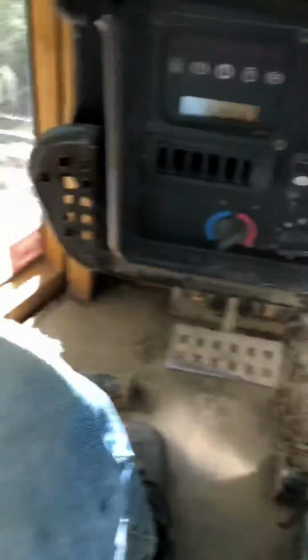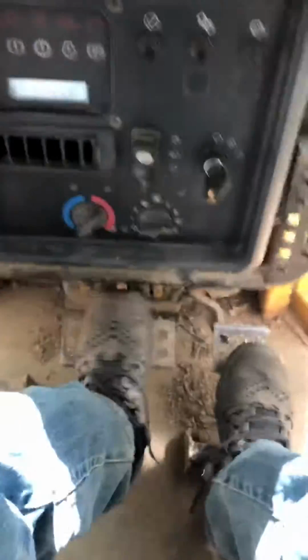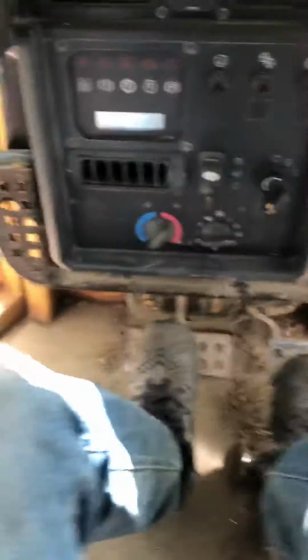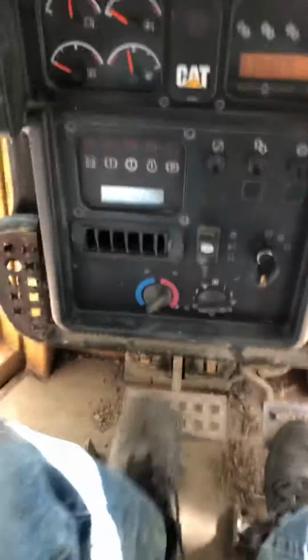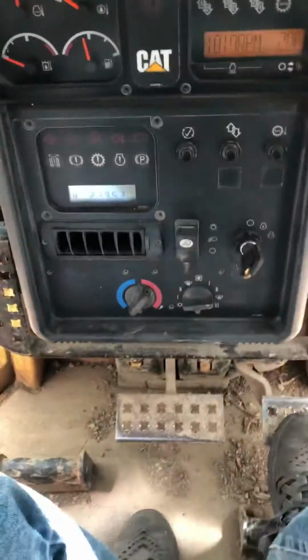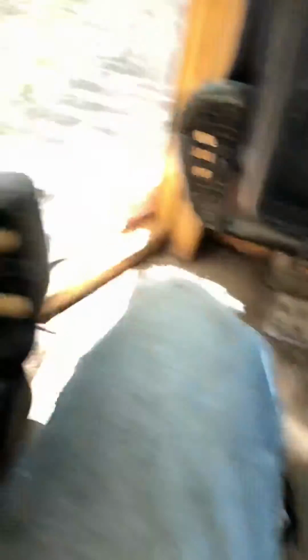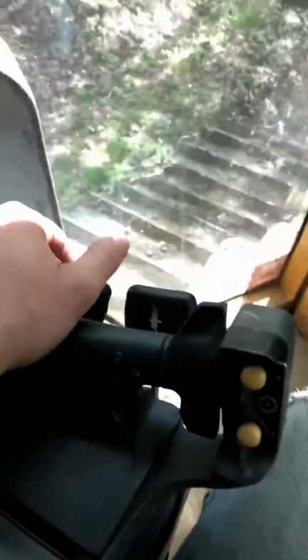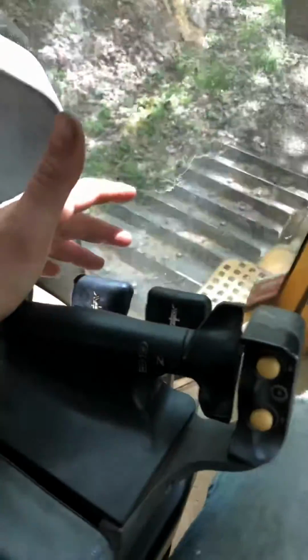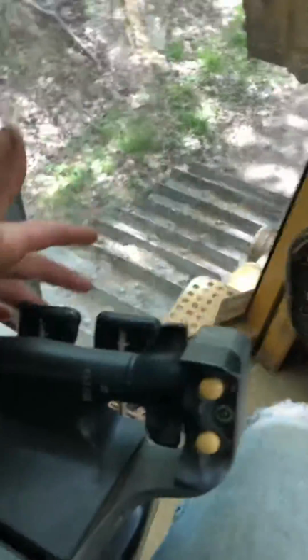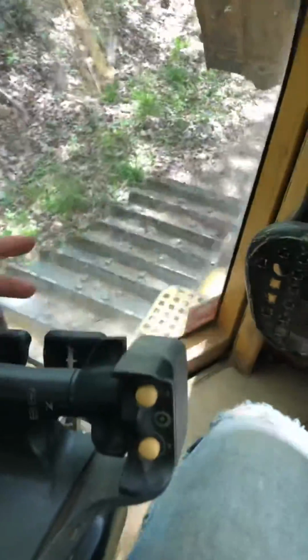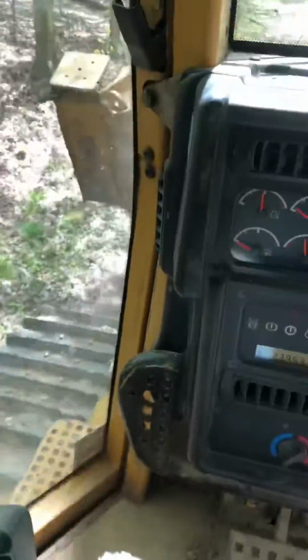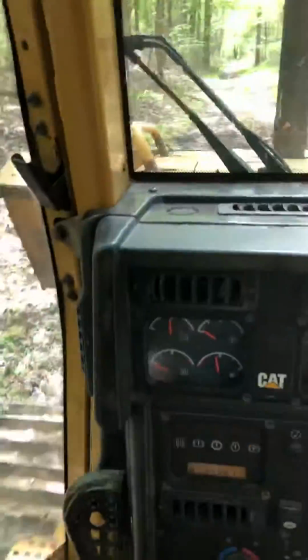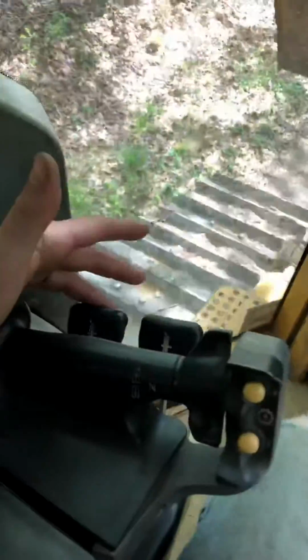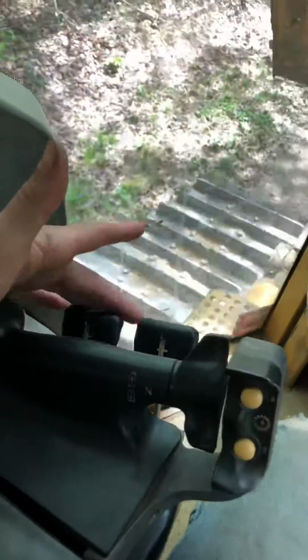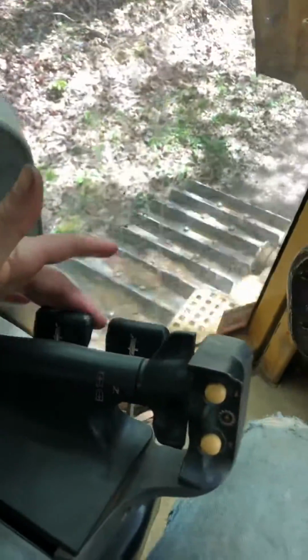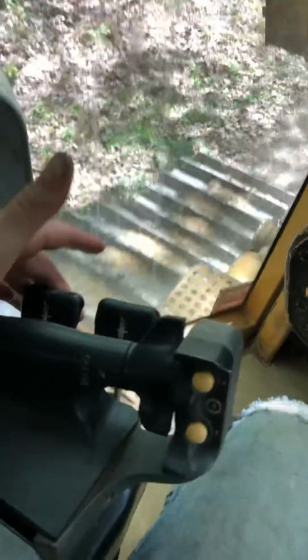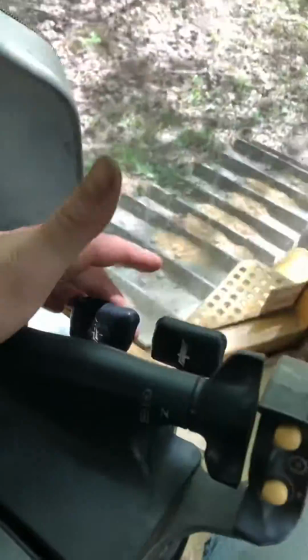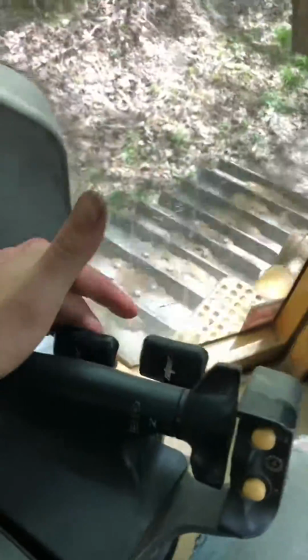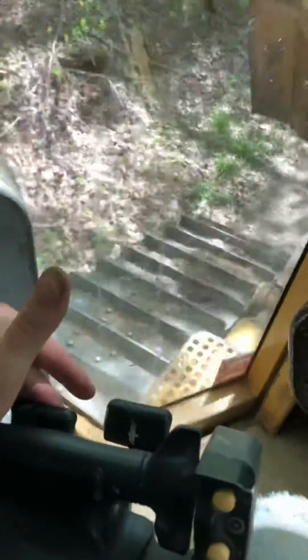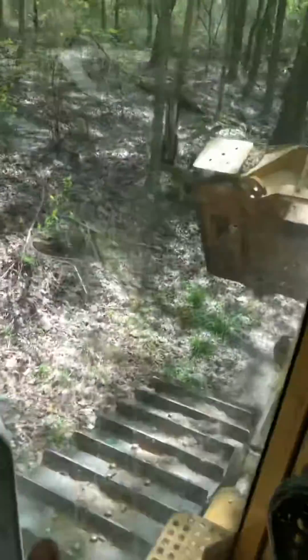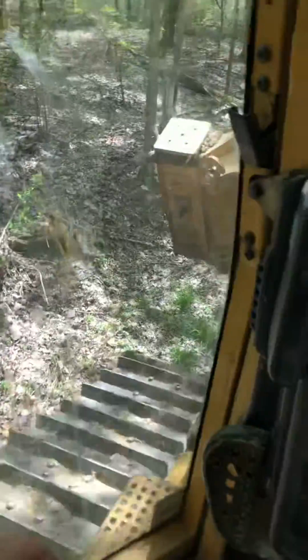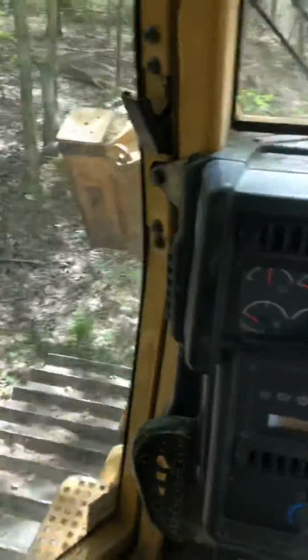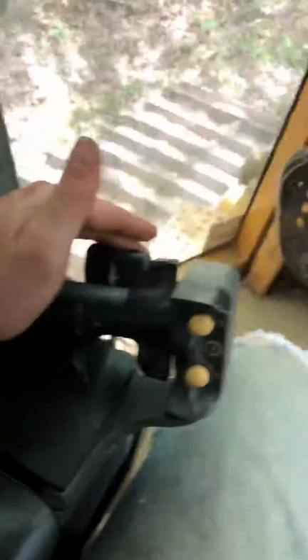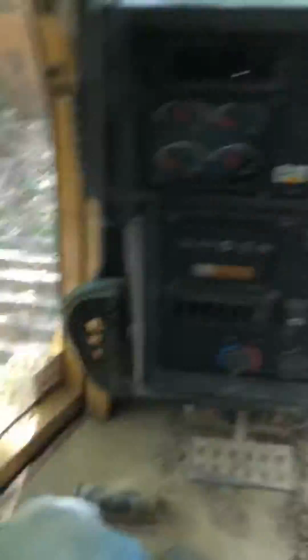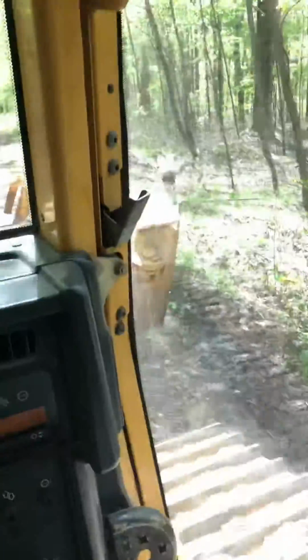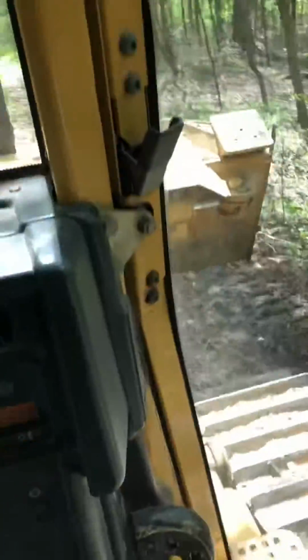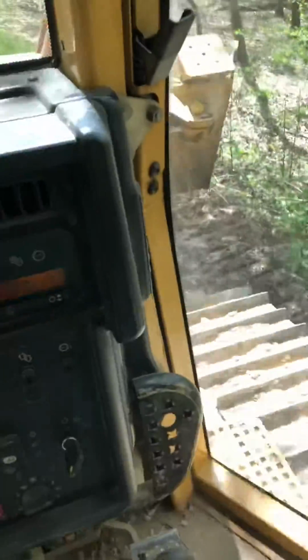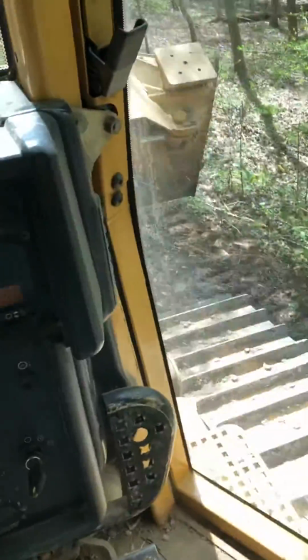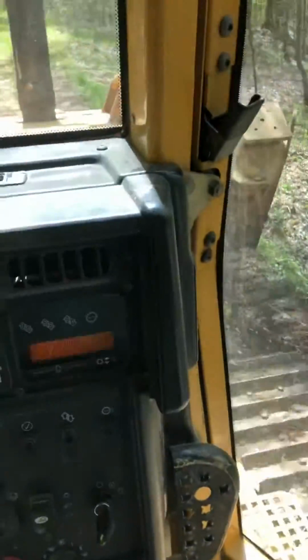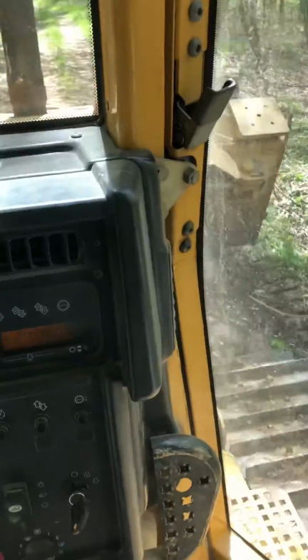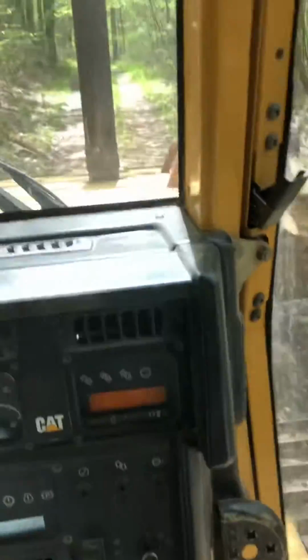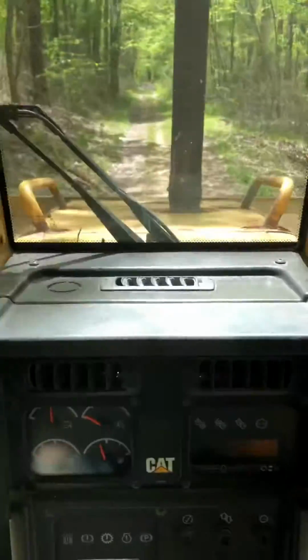This is my brake pedal. Over here are my controls. When I pull this lever in, it turns to the right. When I pull that lever in, it turns to the left. Vice versa.